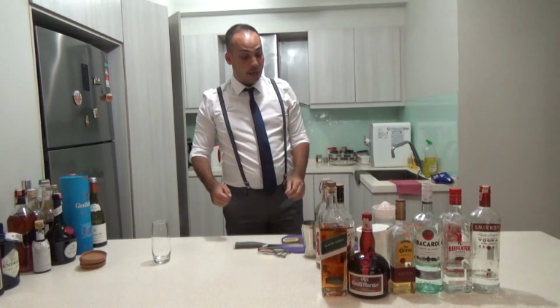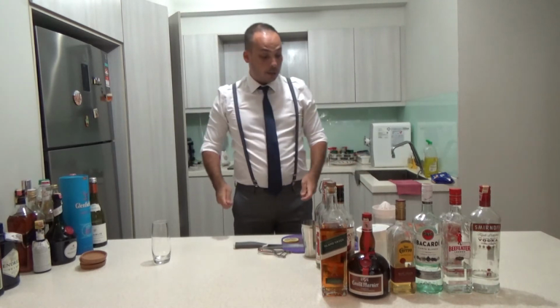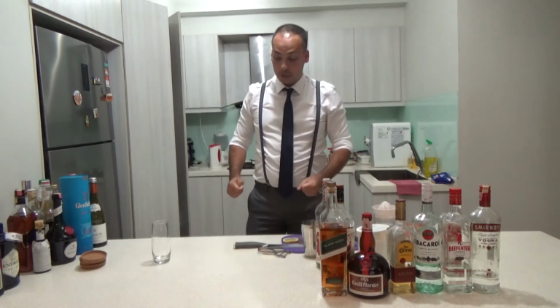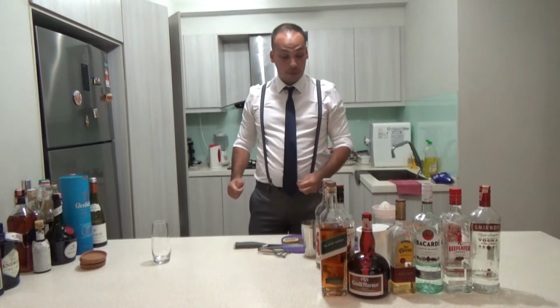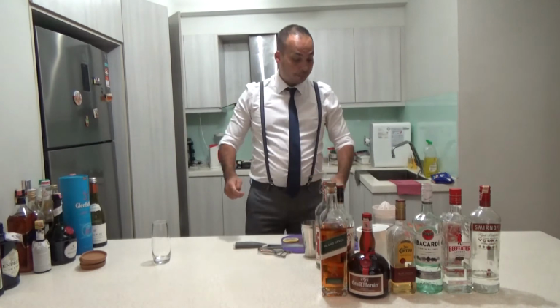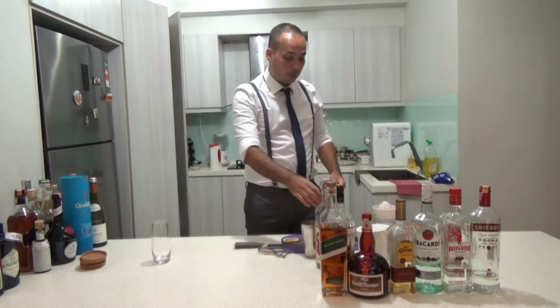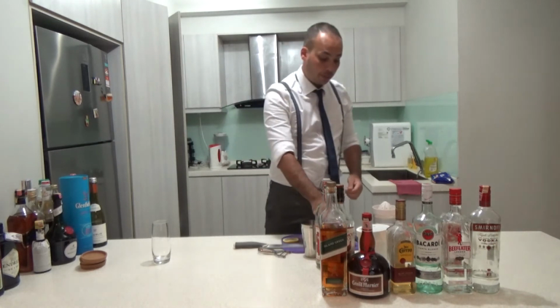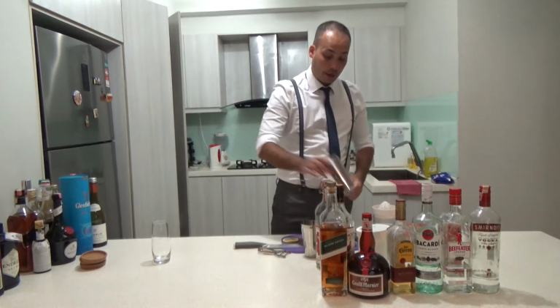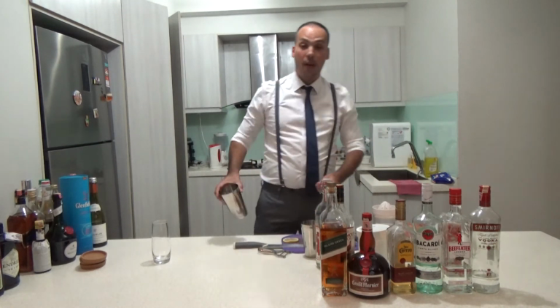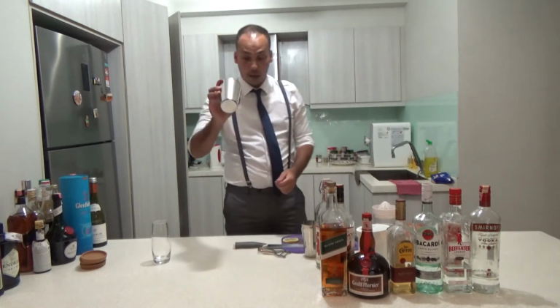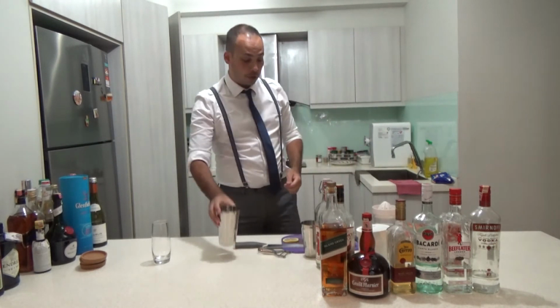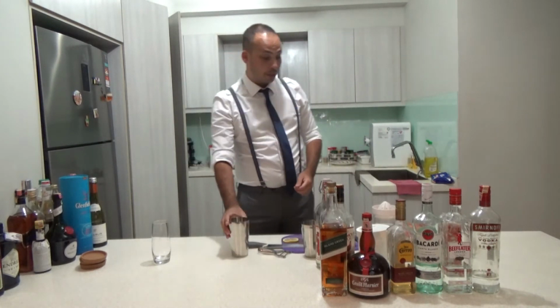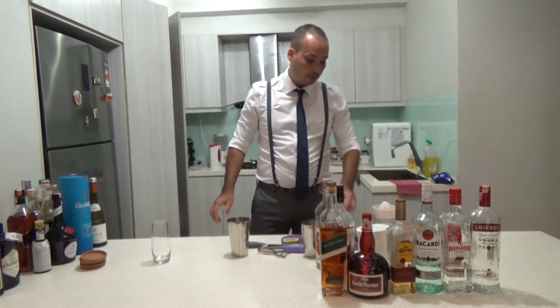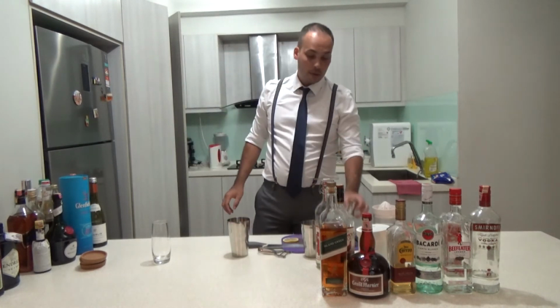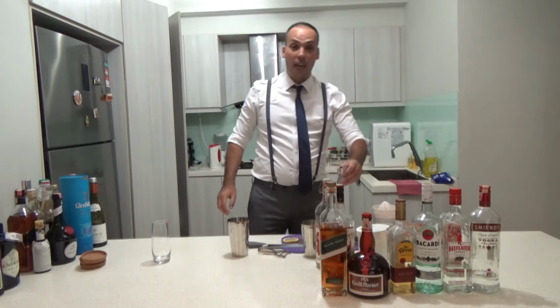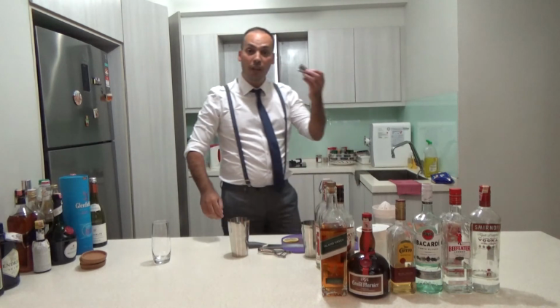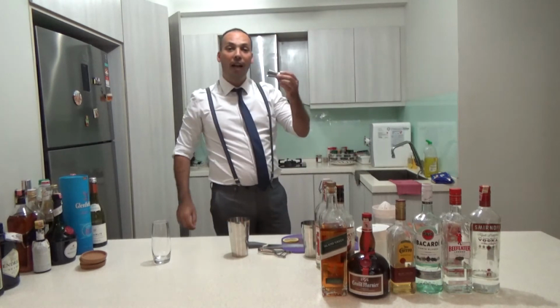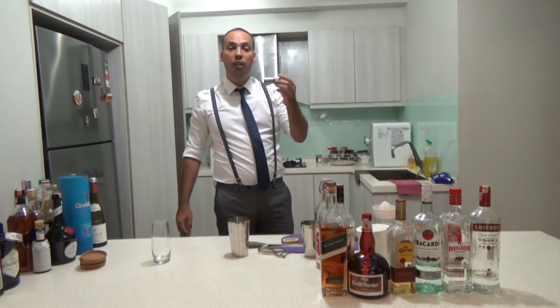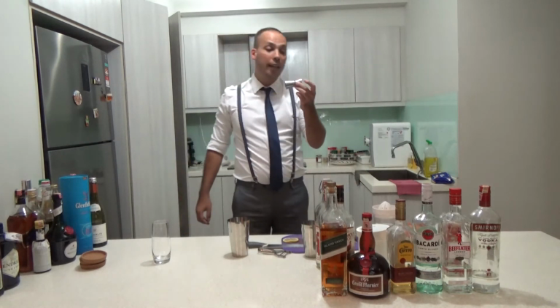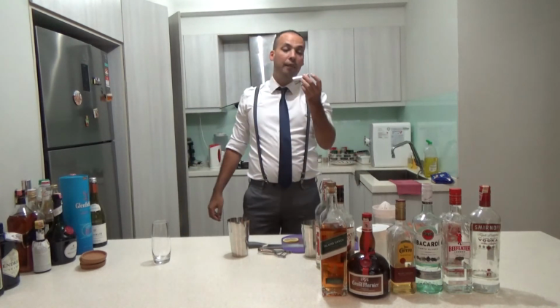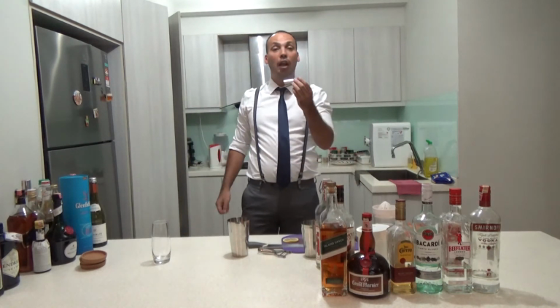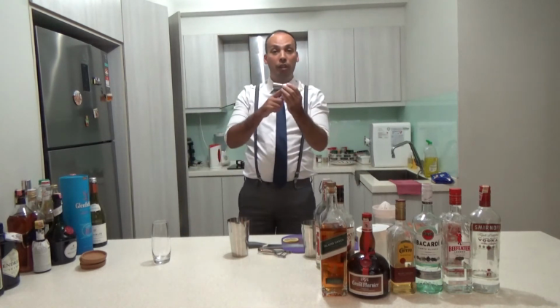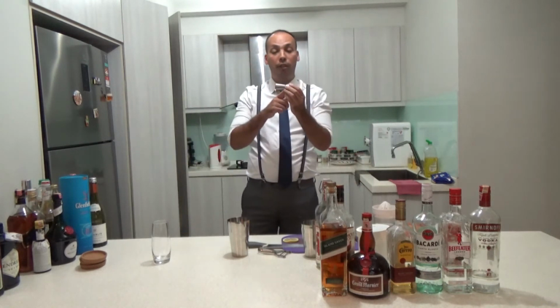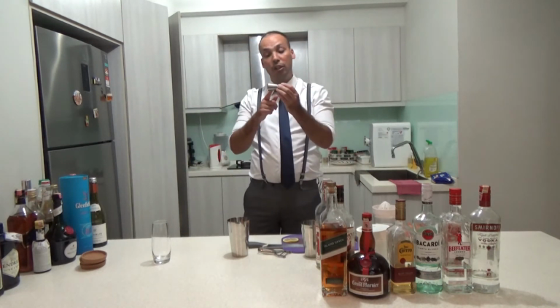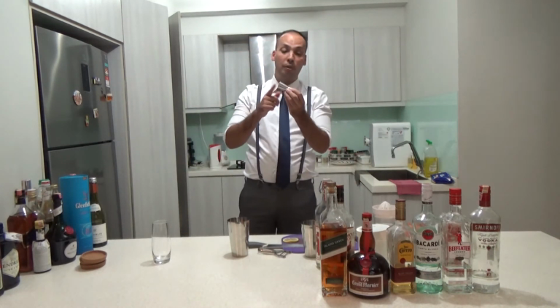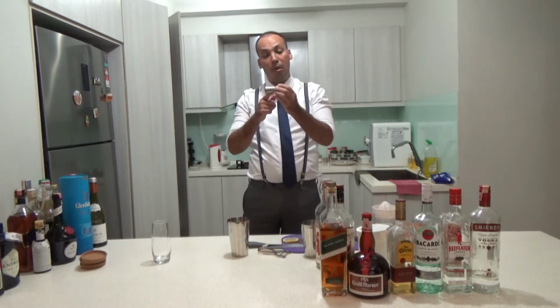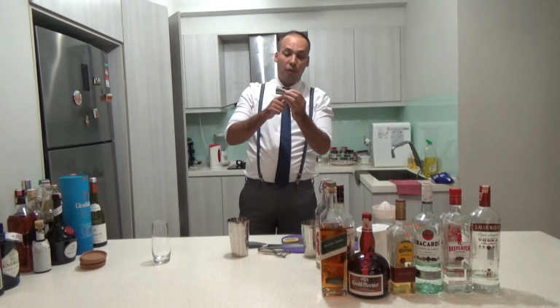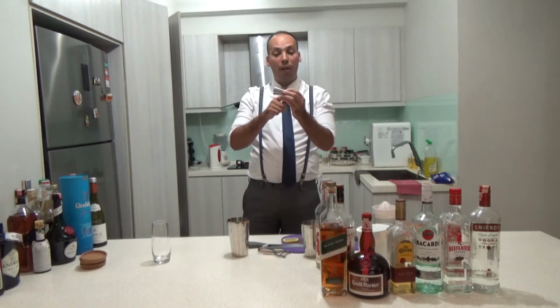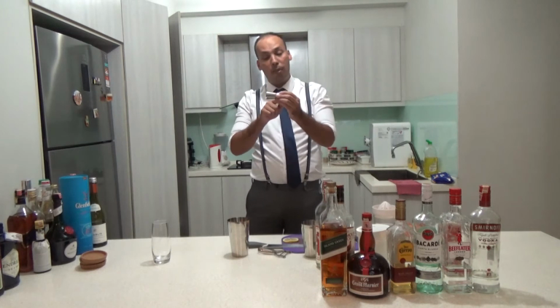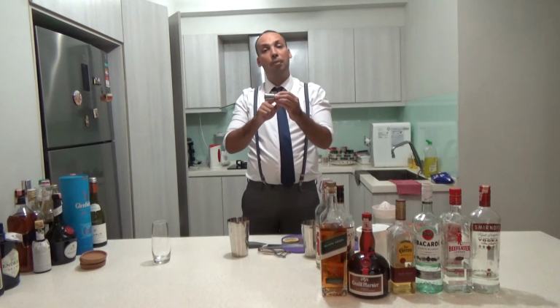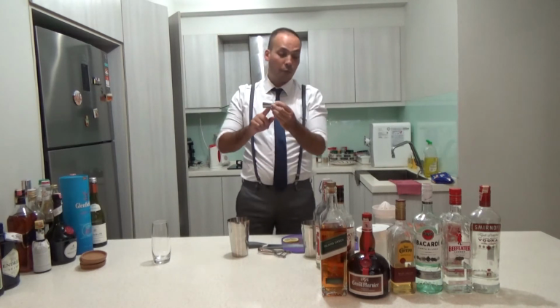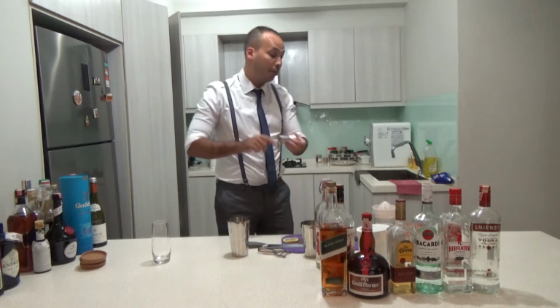Alright, let's start — it's a Whiskey Sour. I have my jigger, I bought it online and it never said how much is in there, so I just always use one smaller cup and one bigger one.